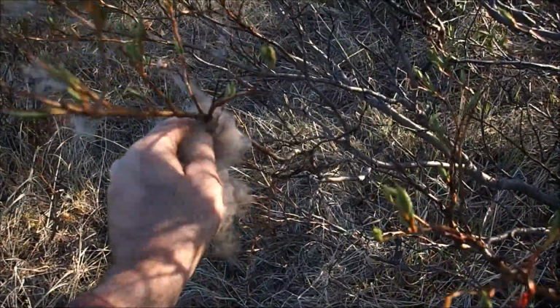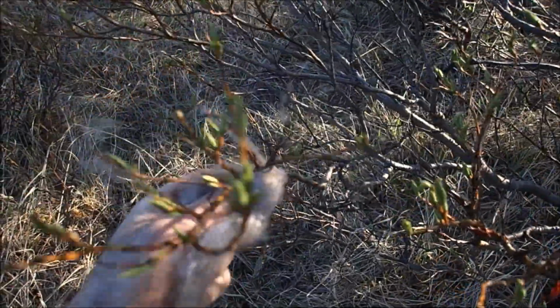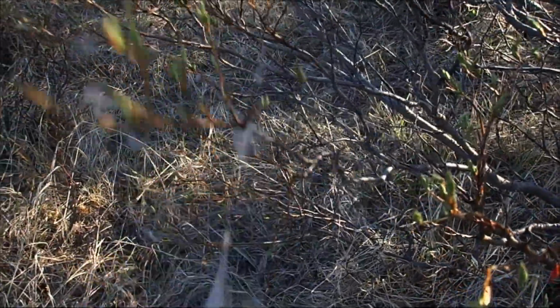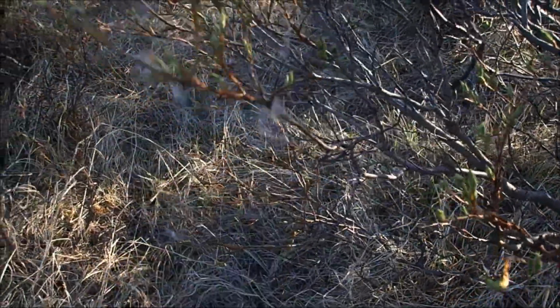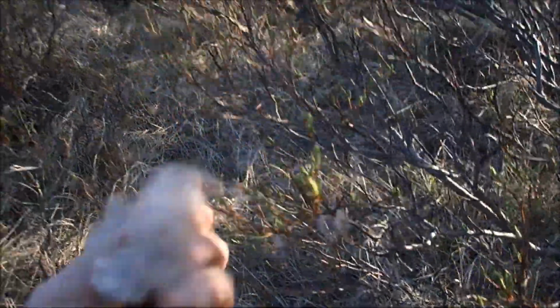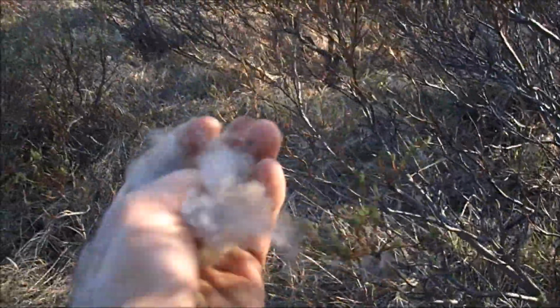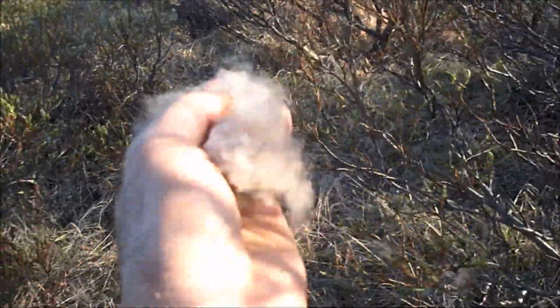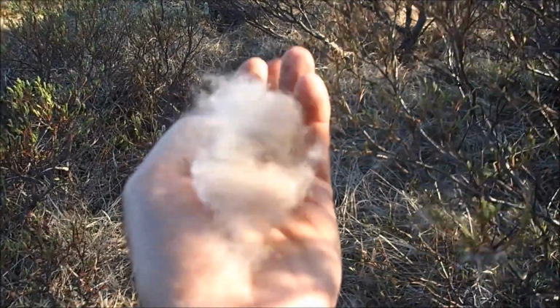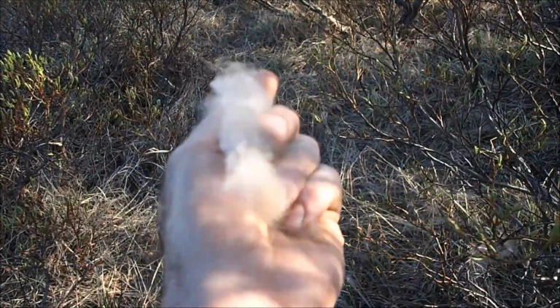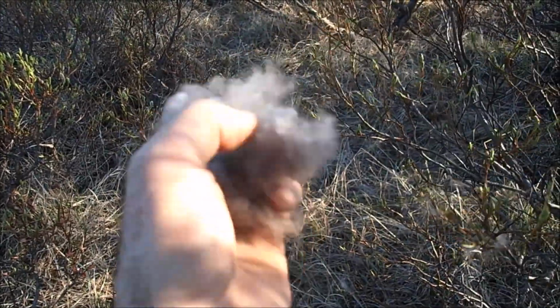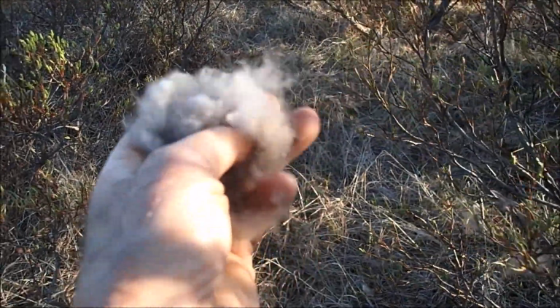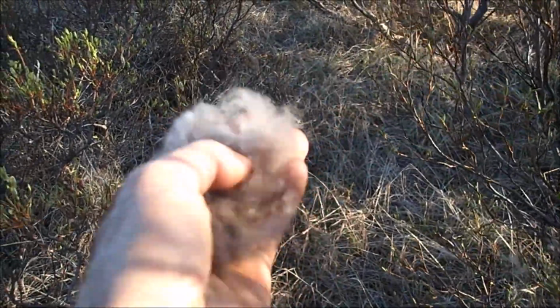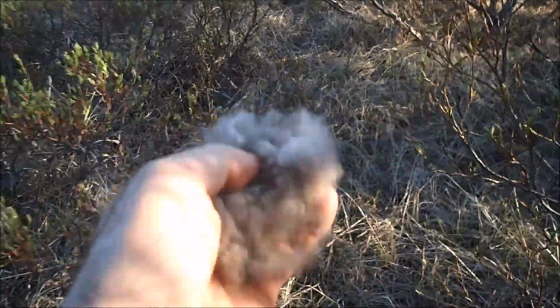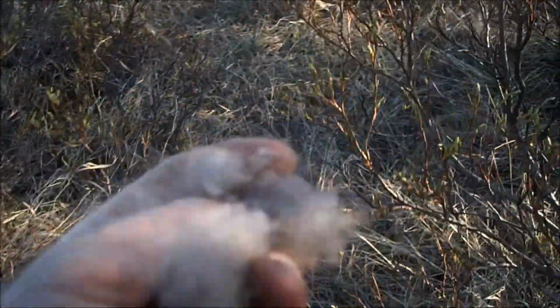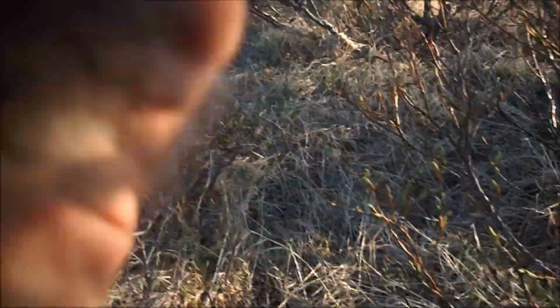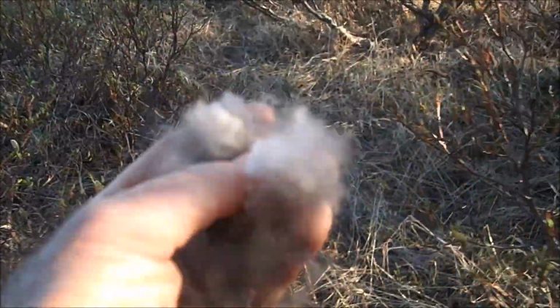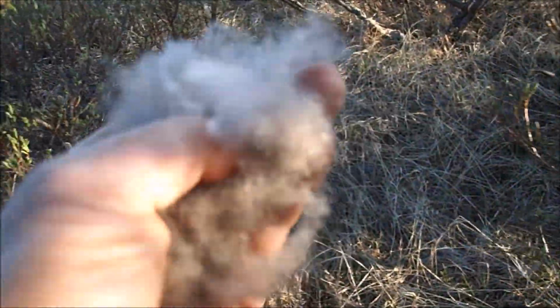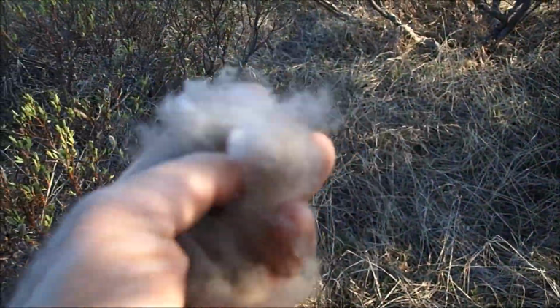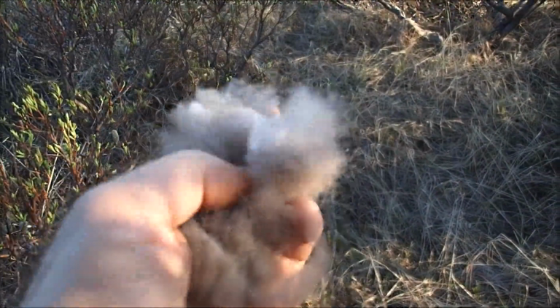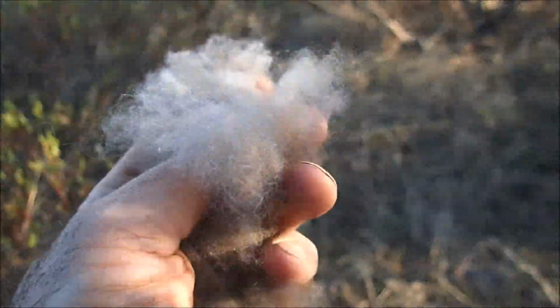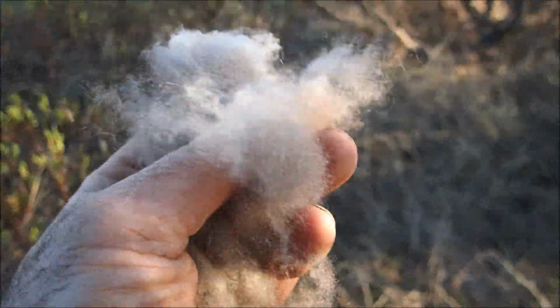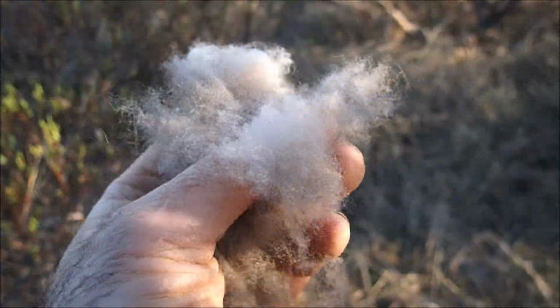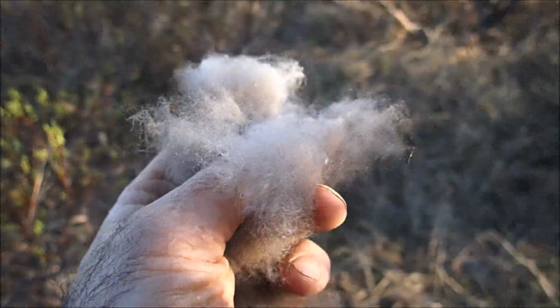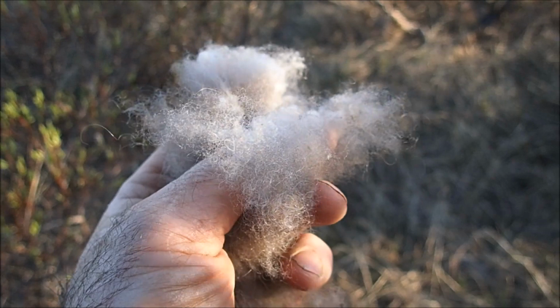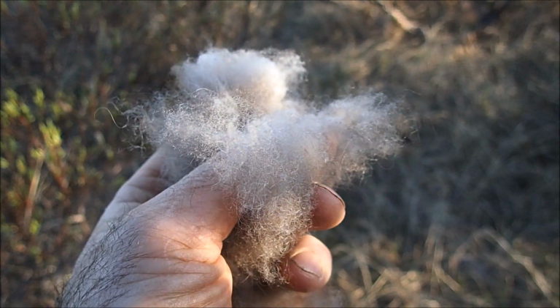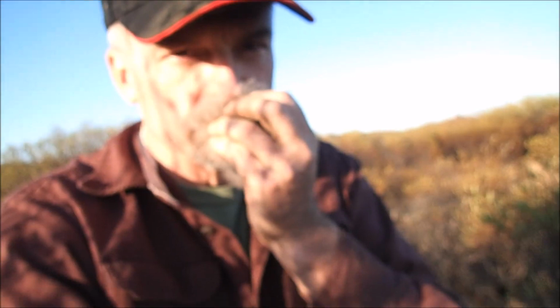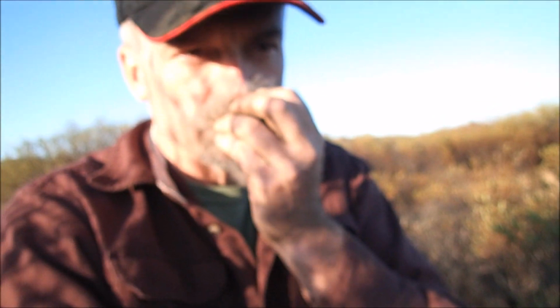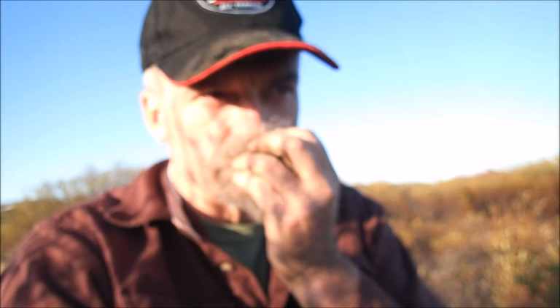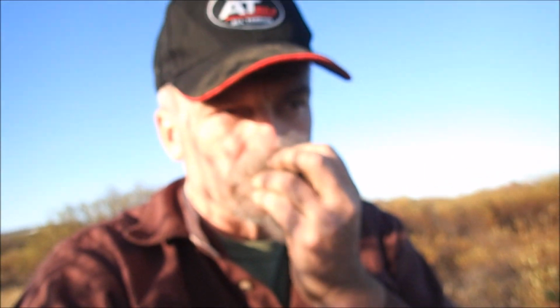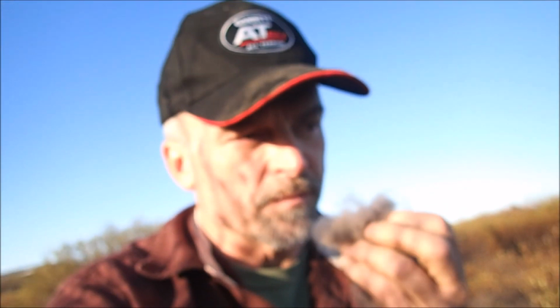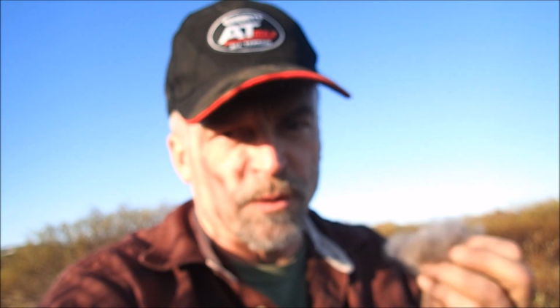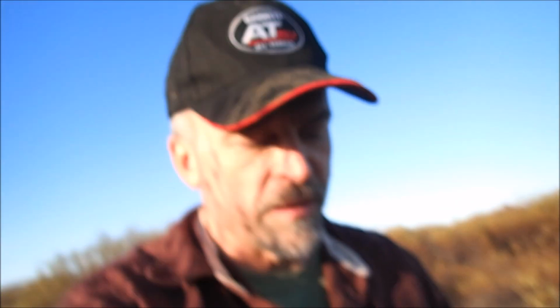Steve was telling me that people actually collect this and they wash it a bunch of times. Supposedly it stinks, but I'll tell you right now — hold on. Nope, doesn't smell bad at all.